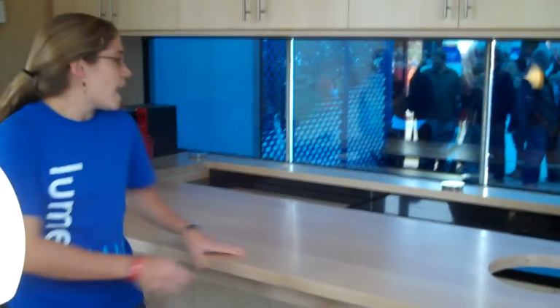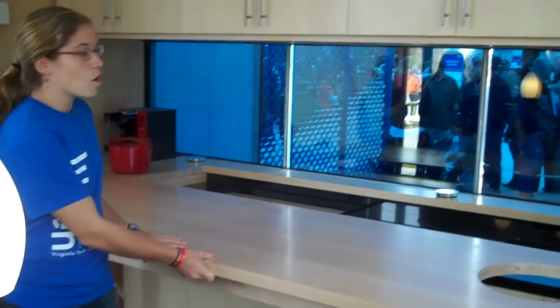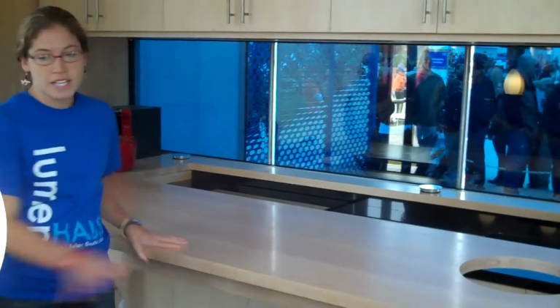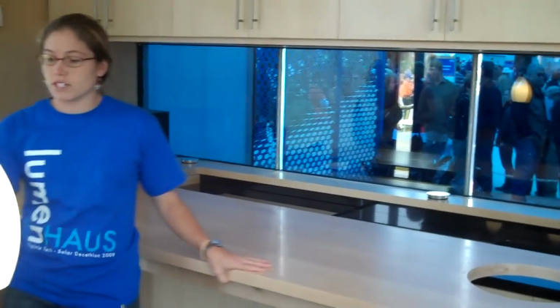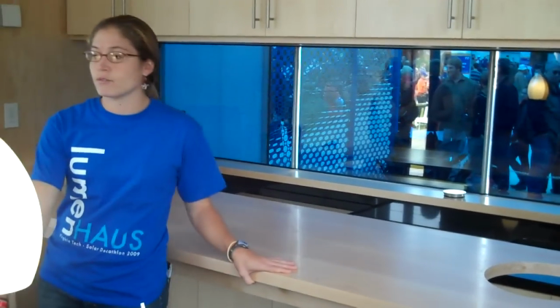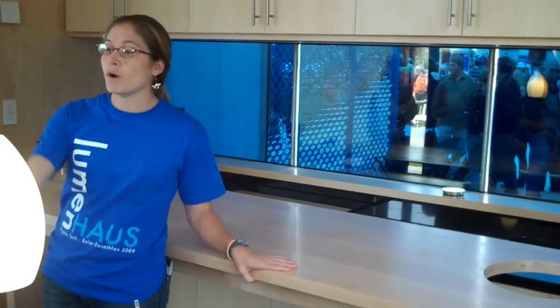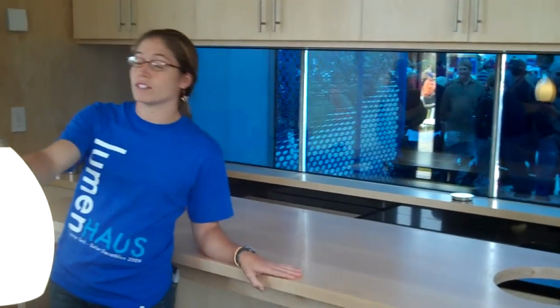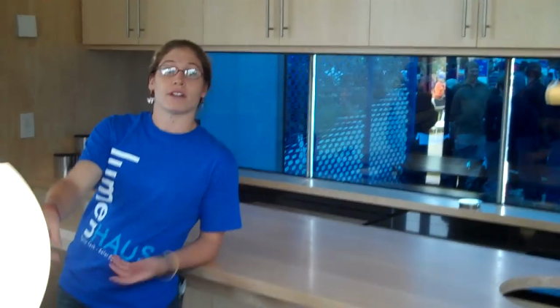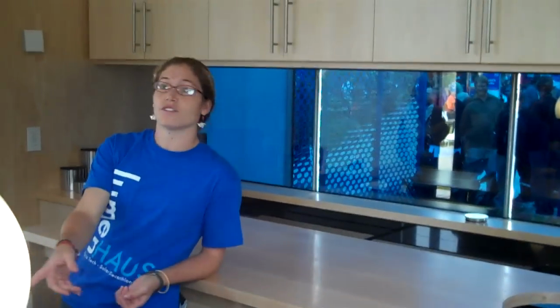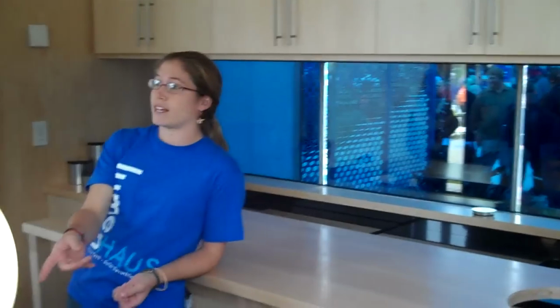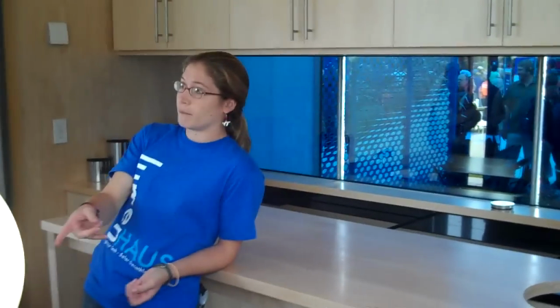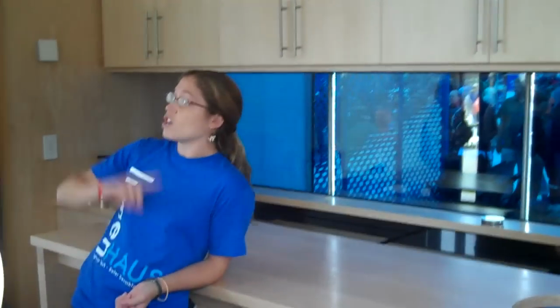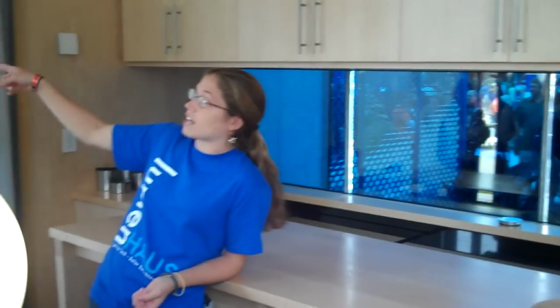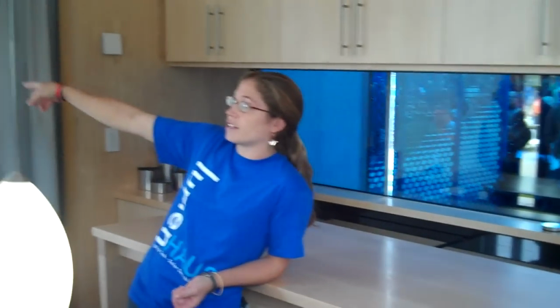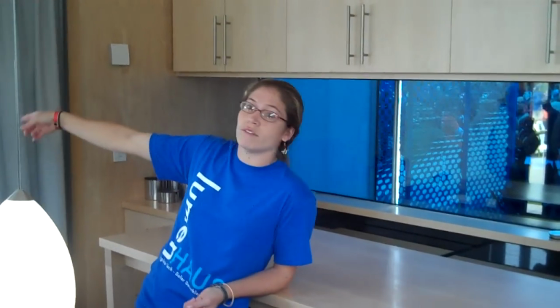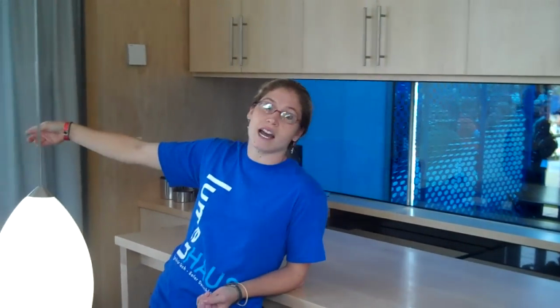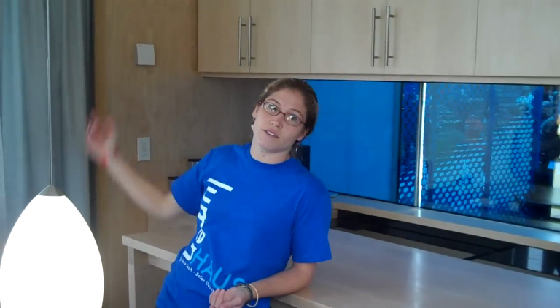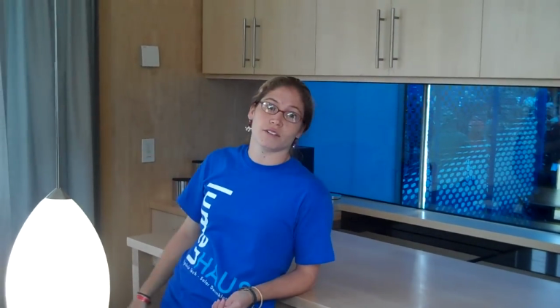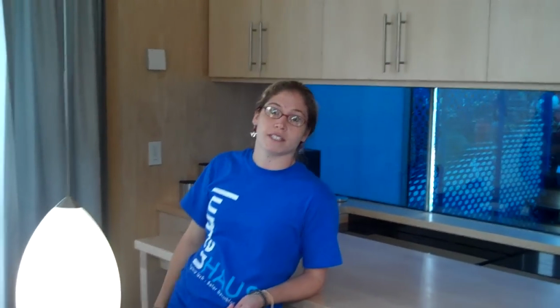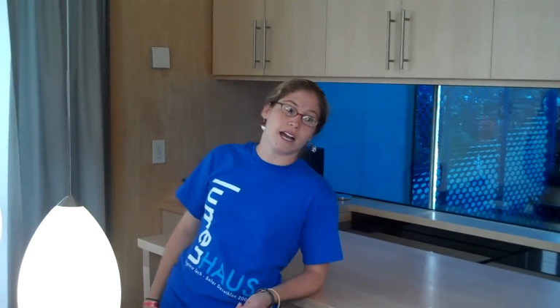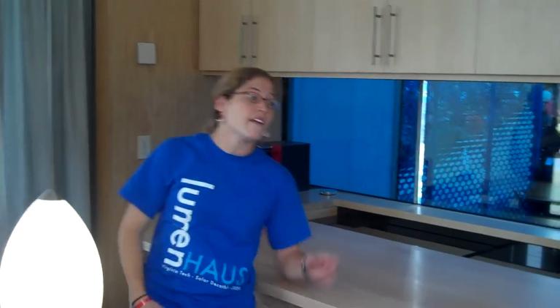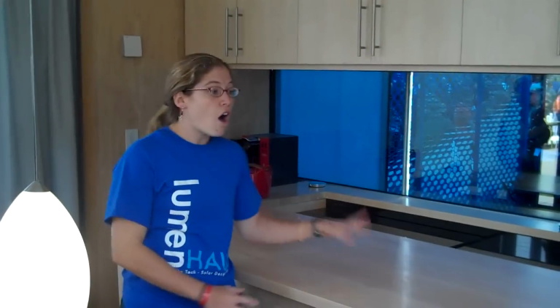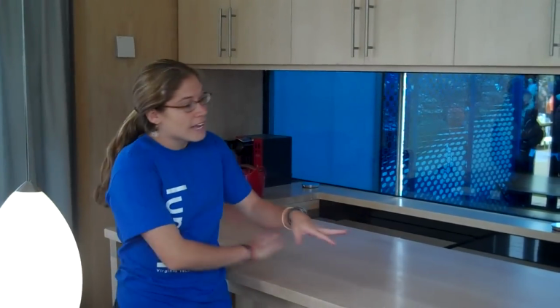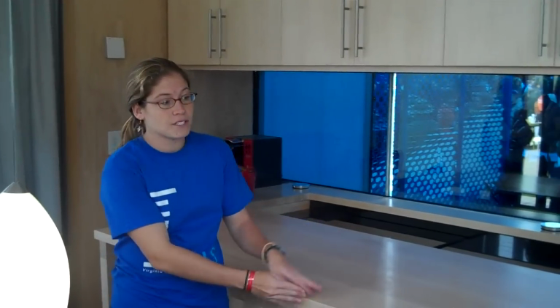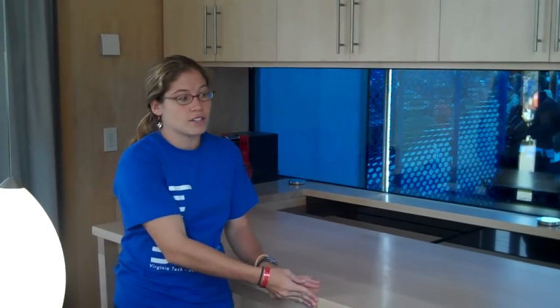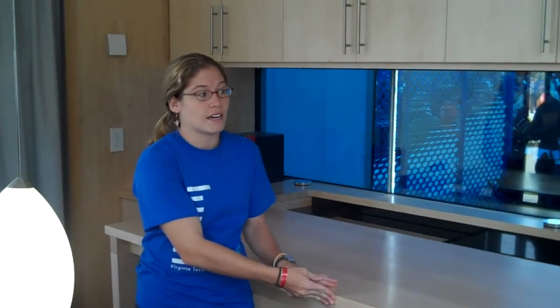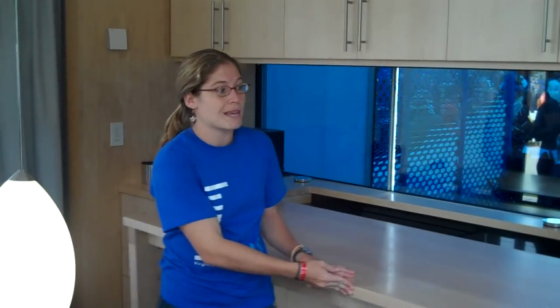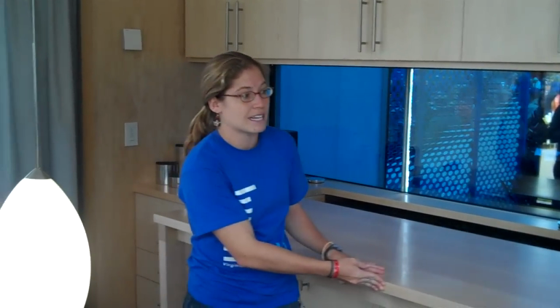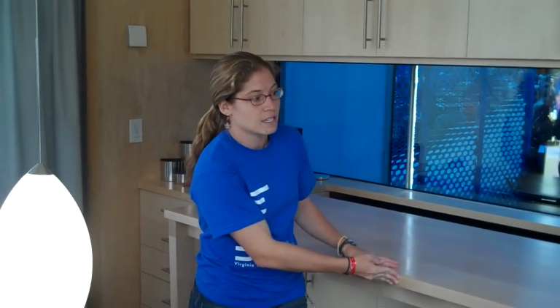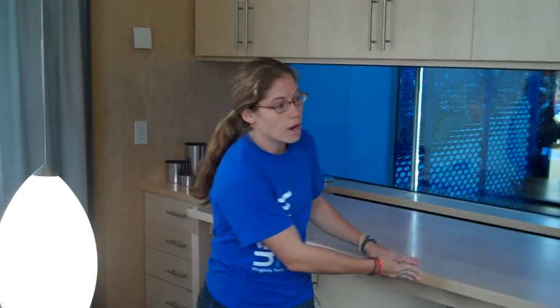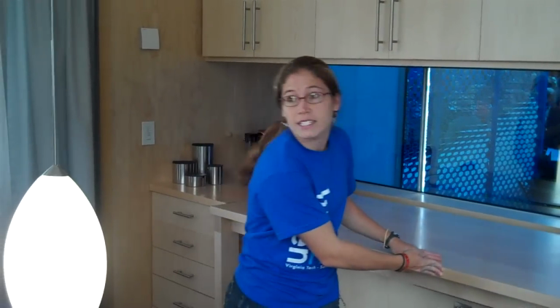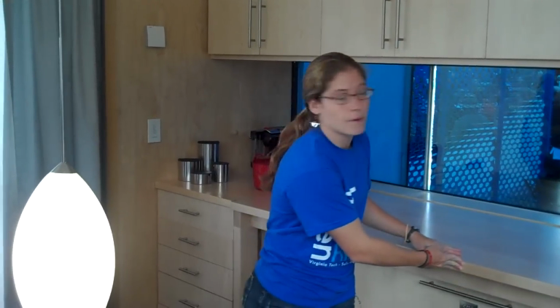It can go over top of your dining room table, over top of your couch for buffet-style meals. You can actually also move it outside if you want to serve some meals outside. All the cabinetry underneath can also be accessed when it's tucked away.